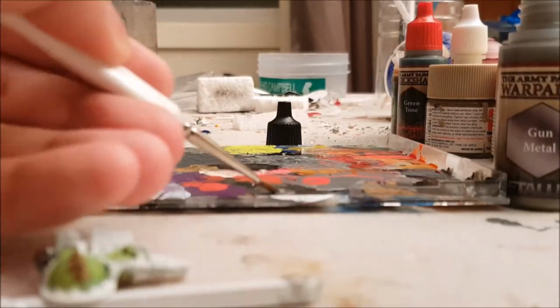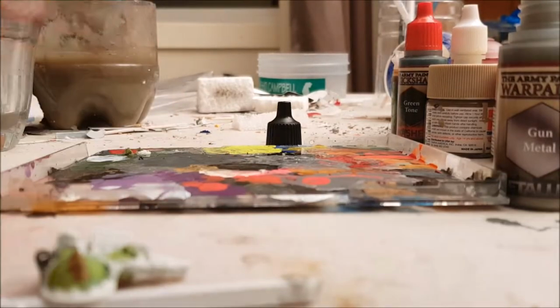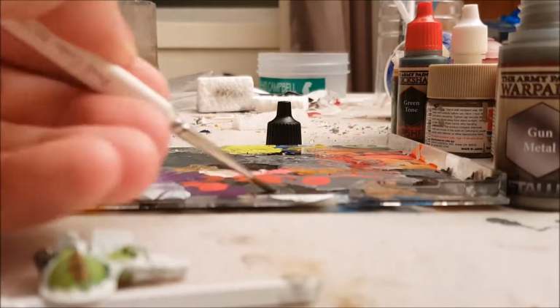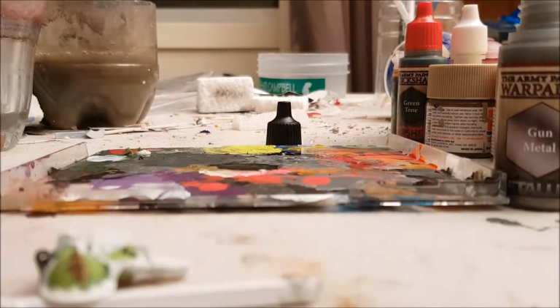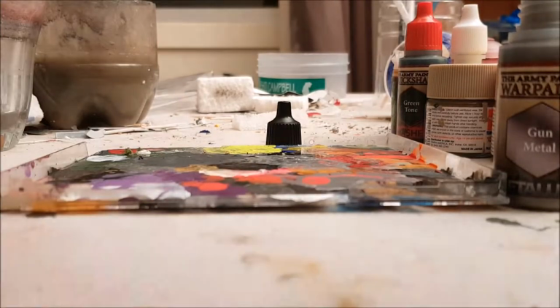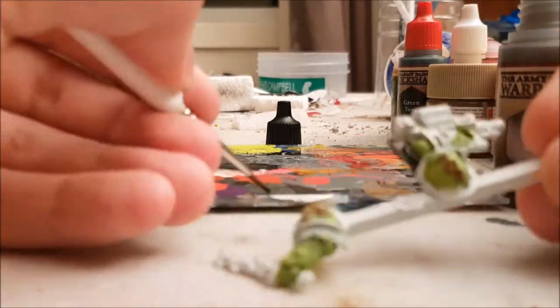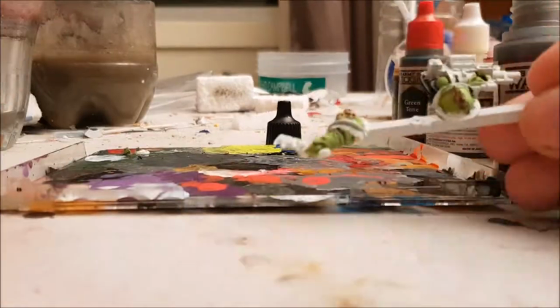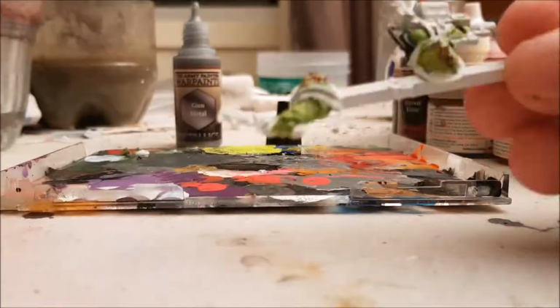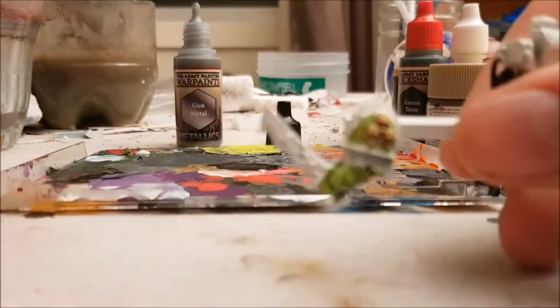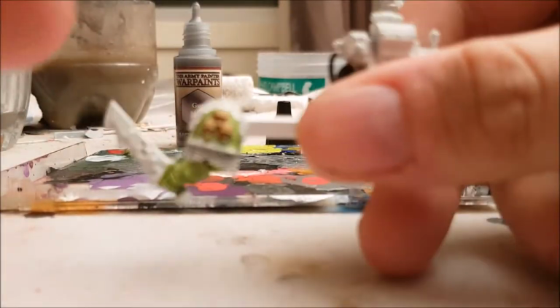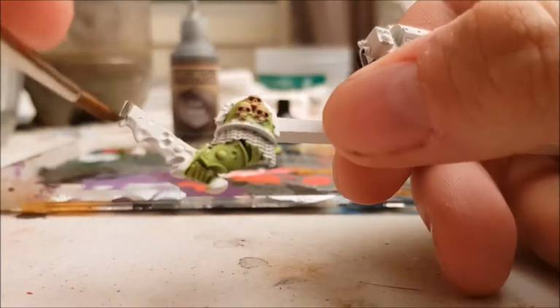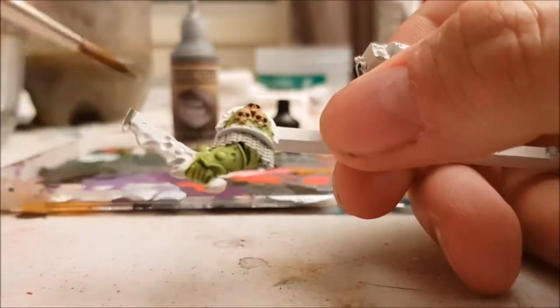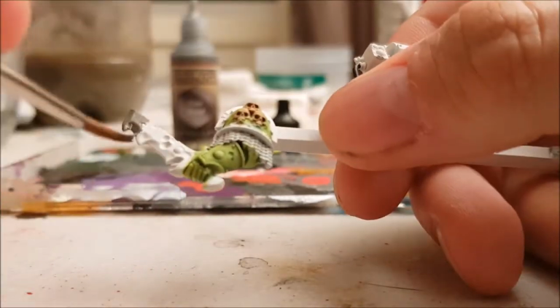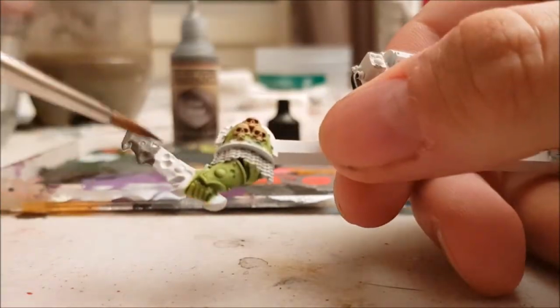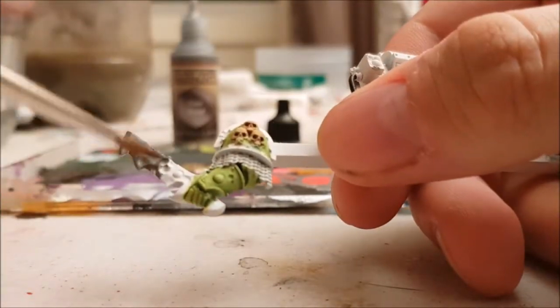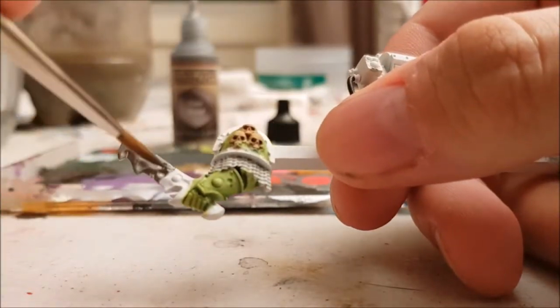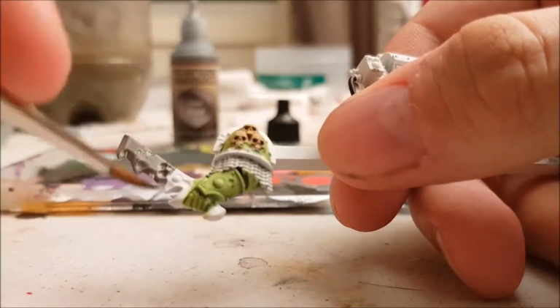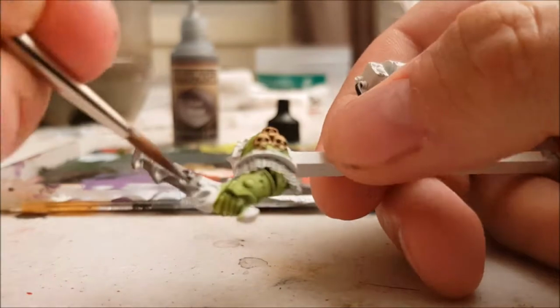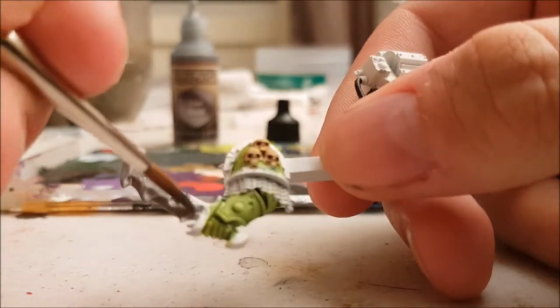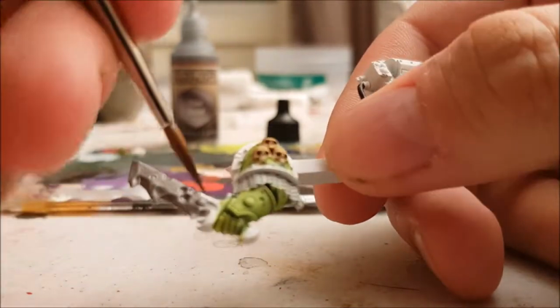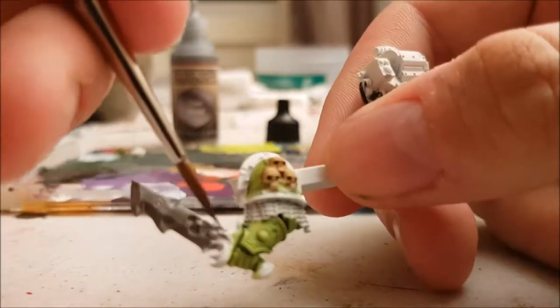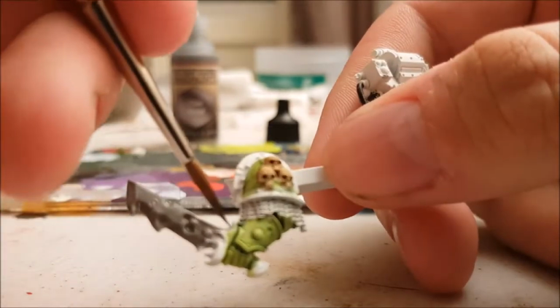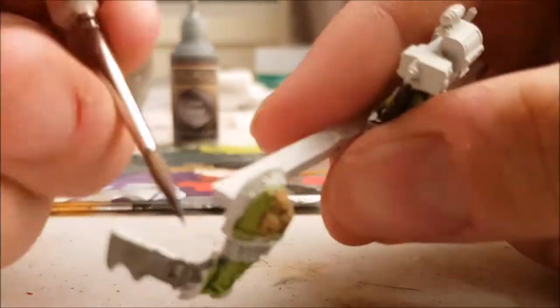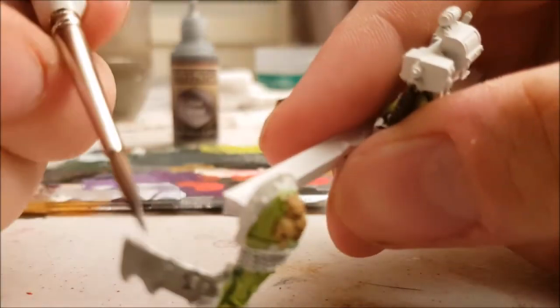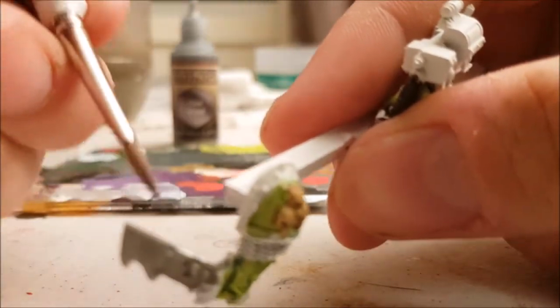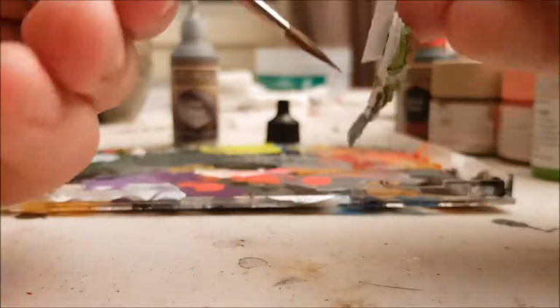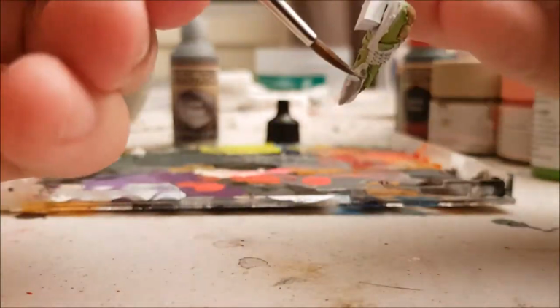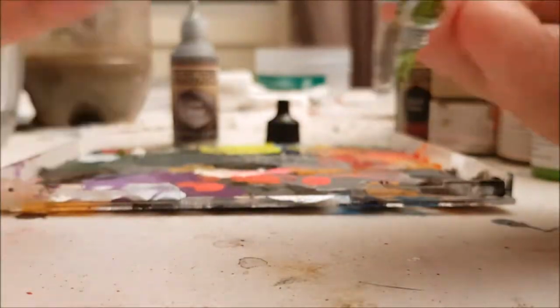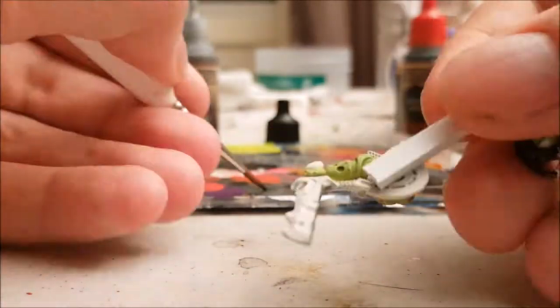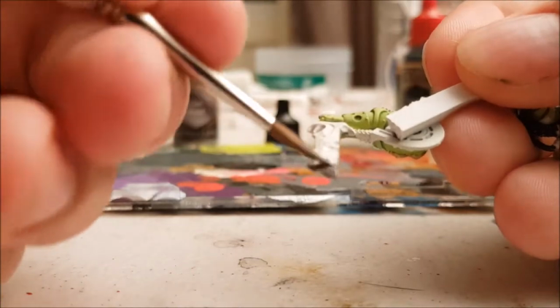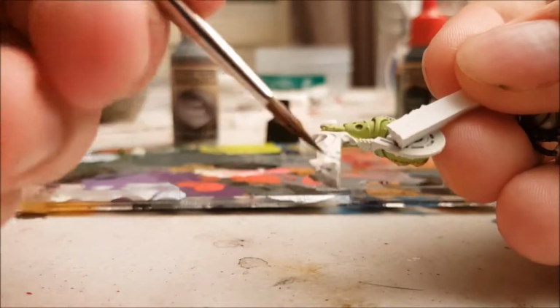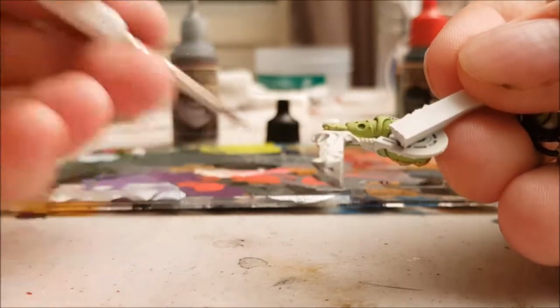Here I was doing the sword and some parts of the guns. I used Army Painter's Gun Metal tone because I felt that Tamiya's Gun Metal works for chain mail much better, as it is considerably darker than Army Painter's version.